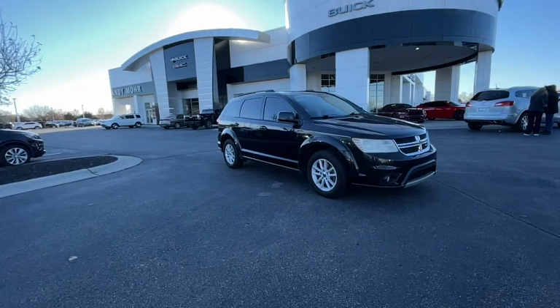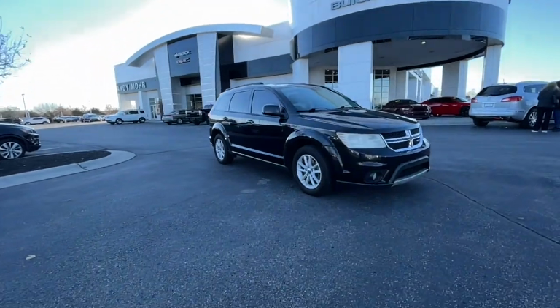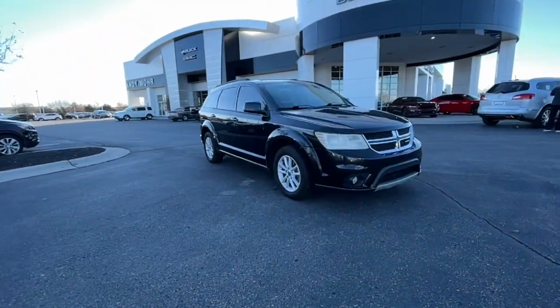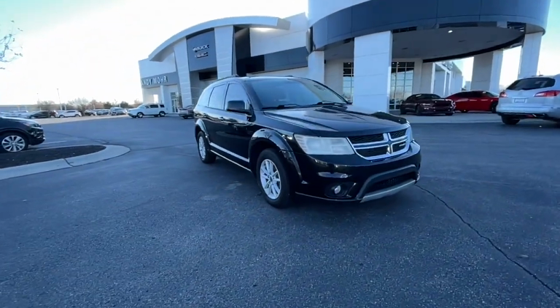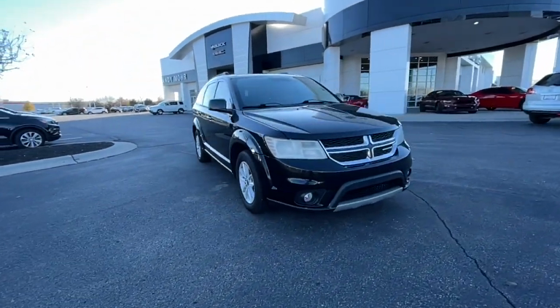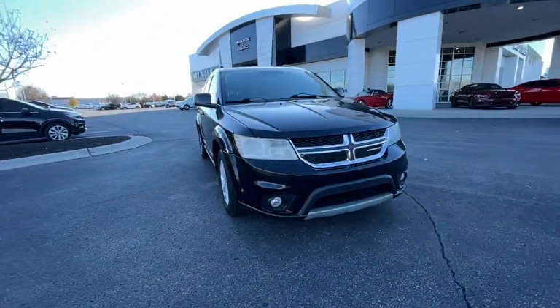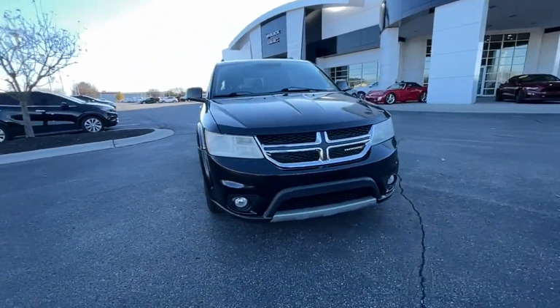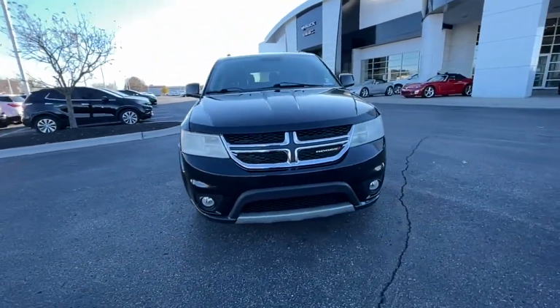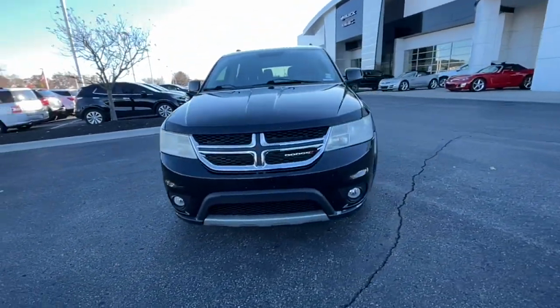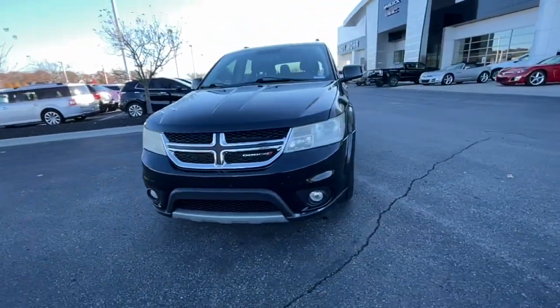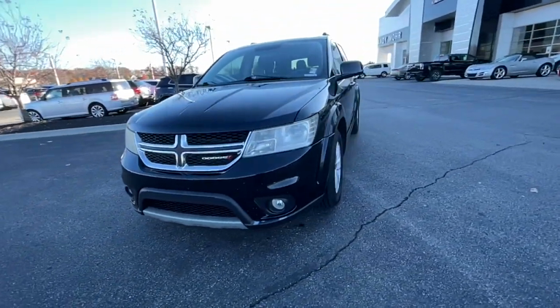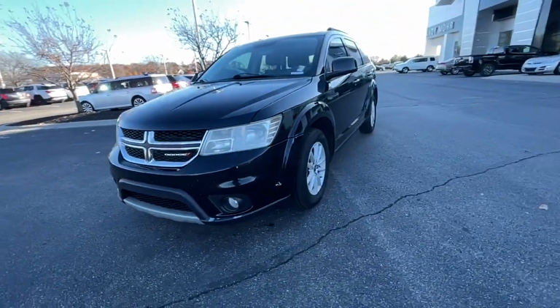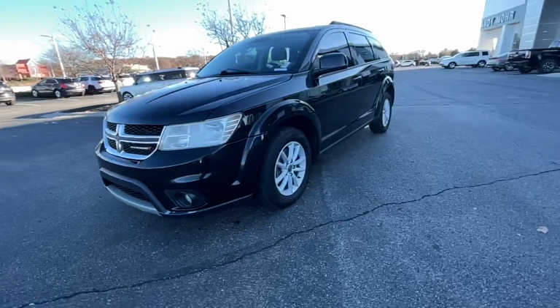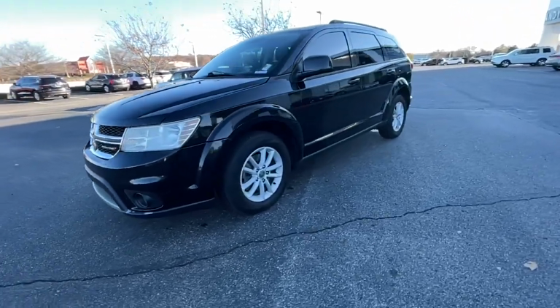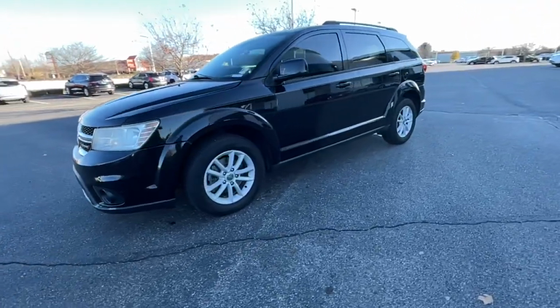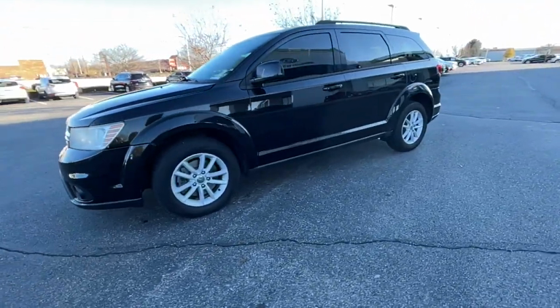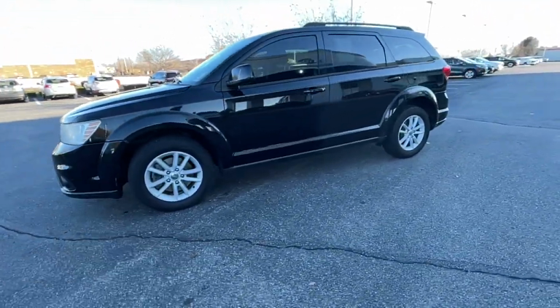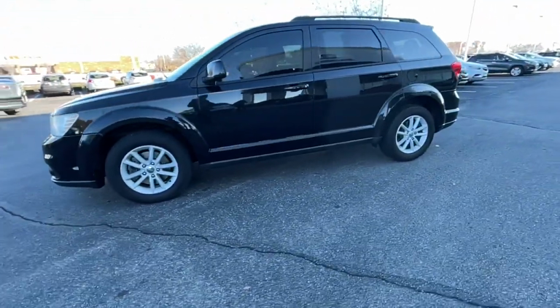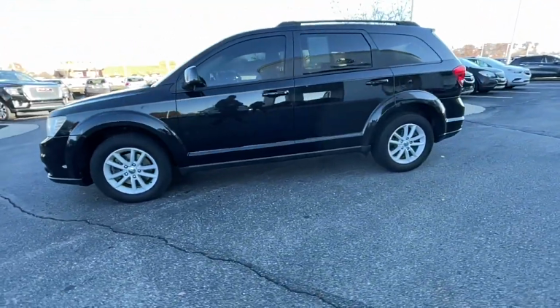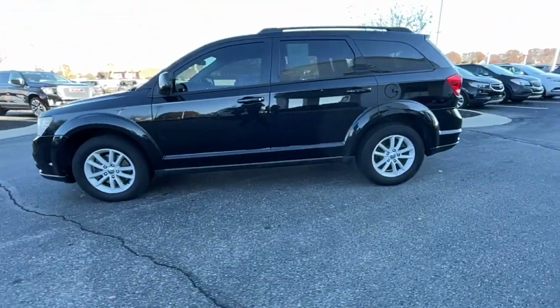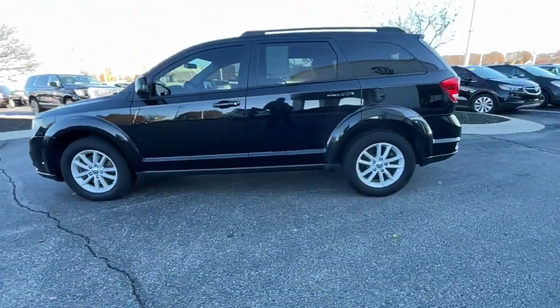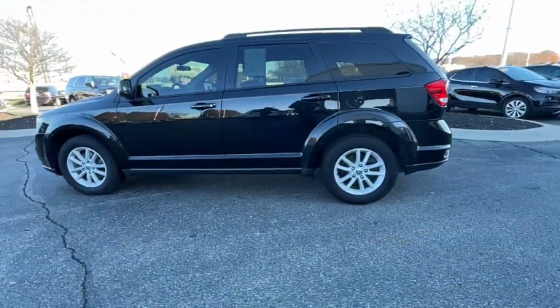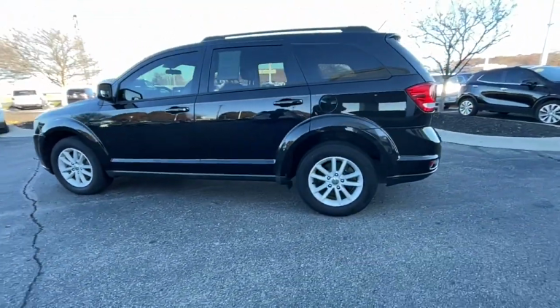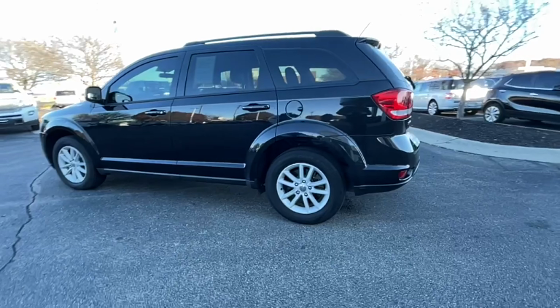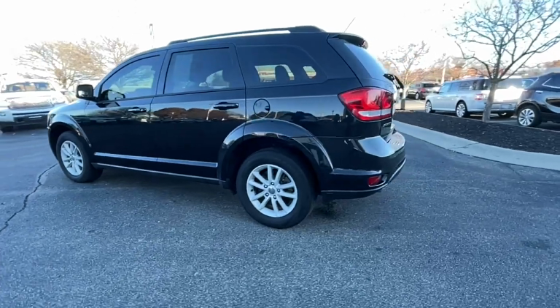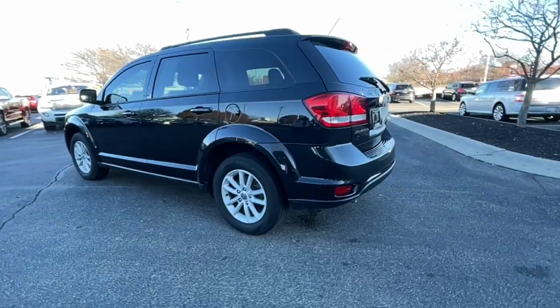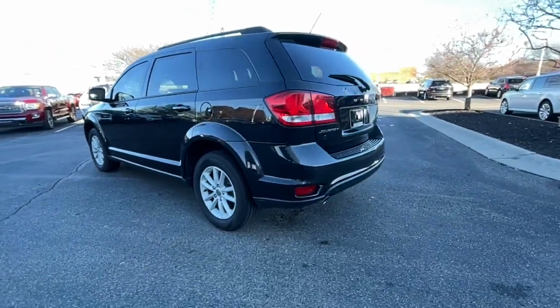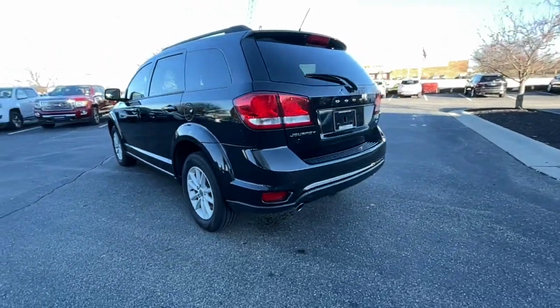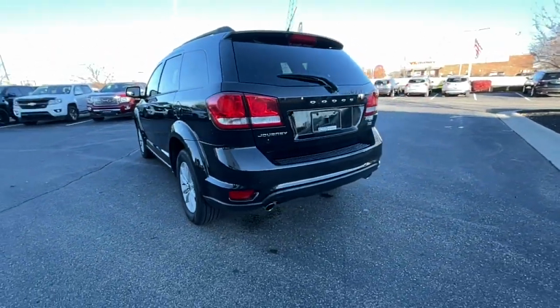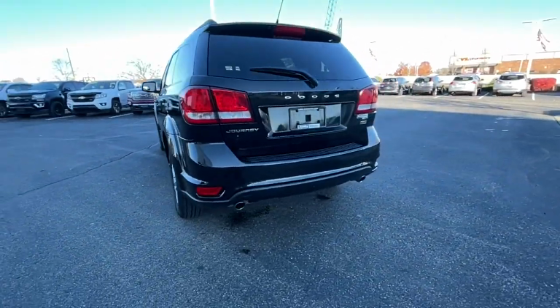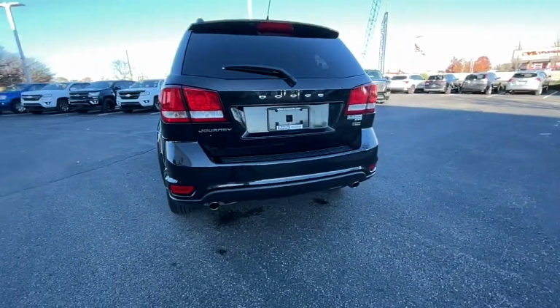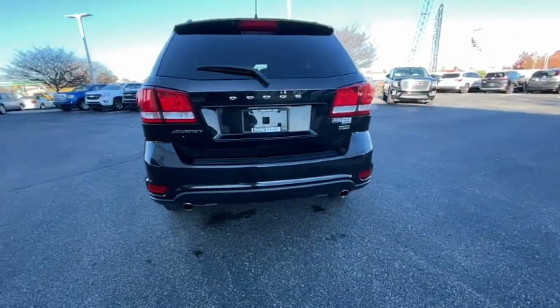Here is a wonderful 2013 Dodge Journey. With less than 150,000 miles on the odometer, this vehicle provides excellent value. Now is the perfect time to start a fresh new chapter in your traveling life.